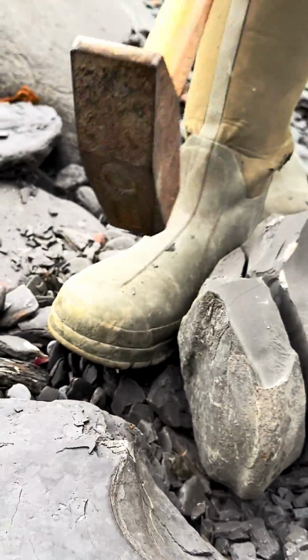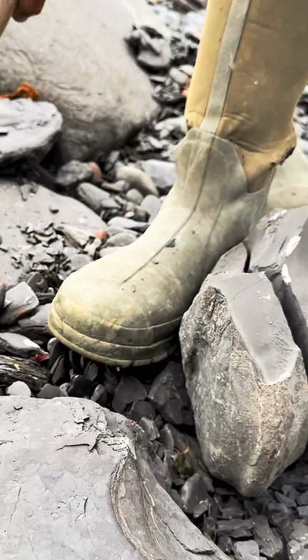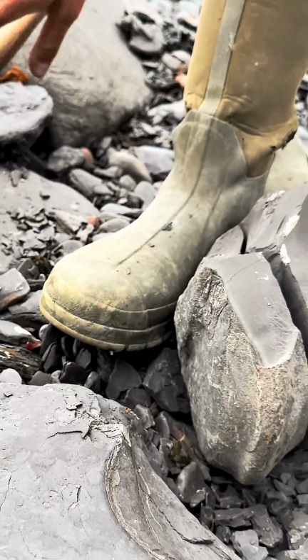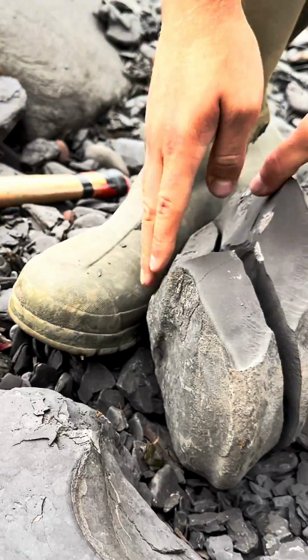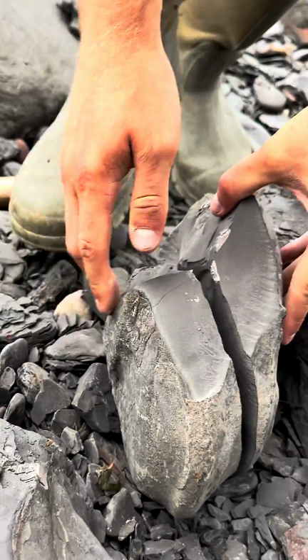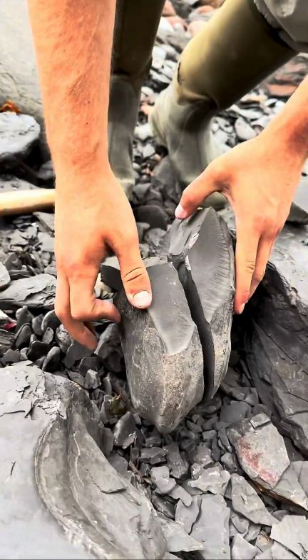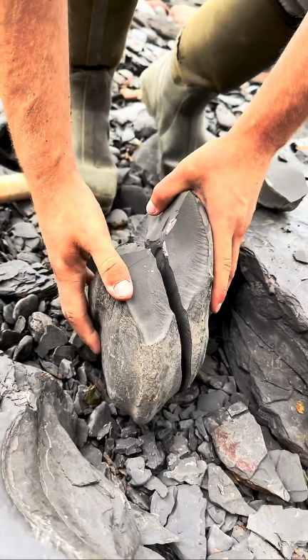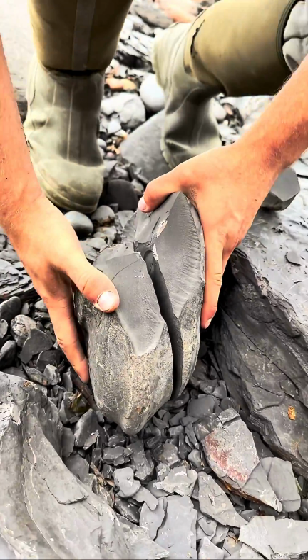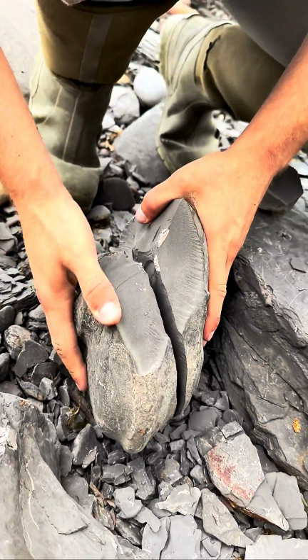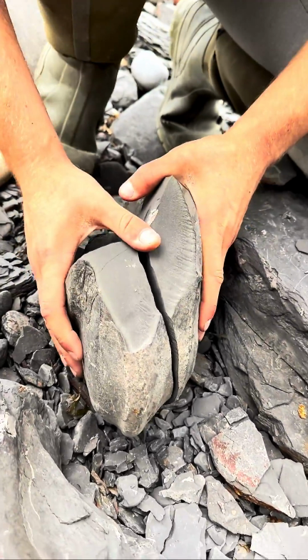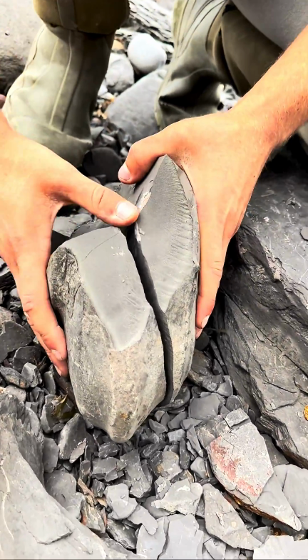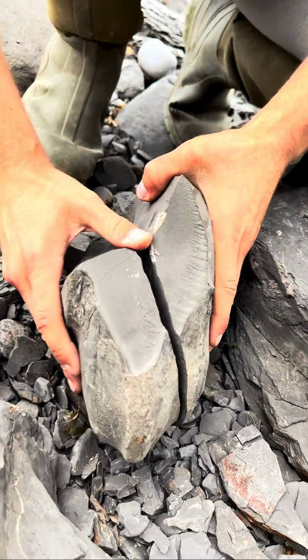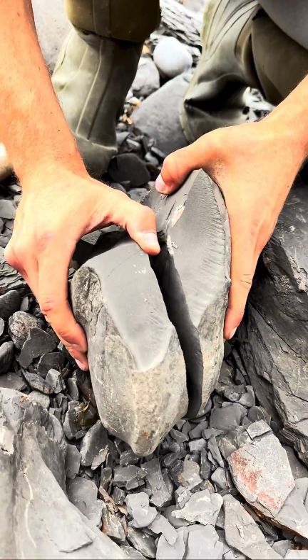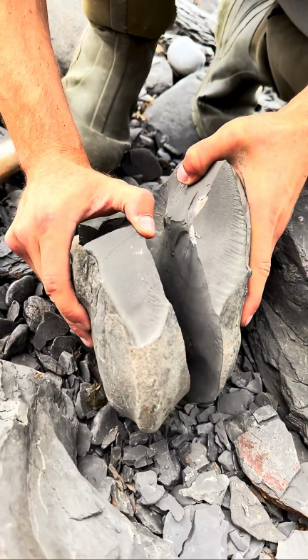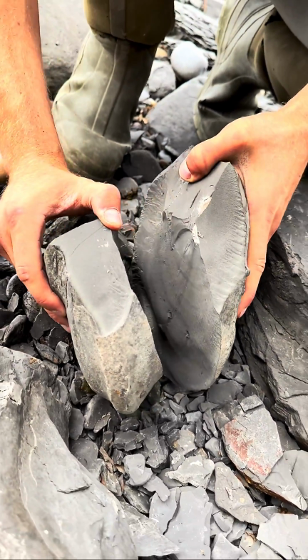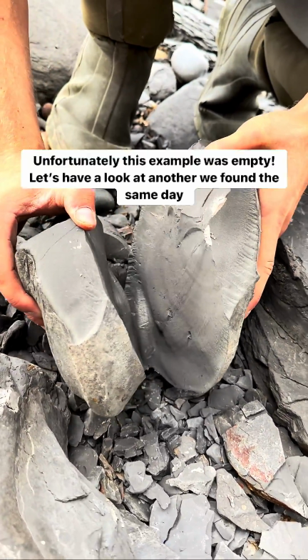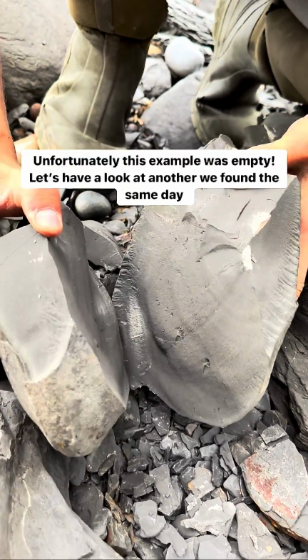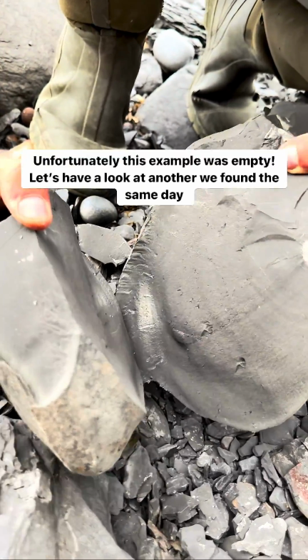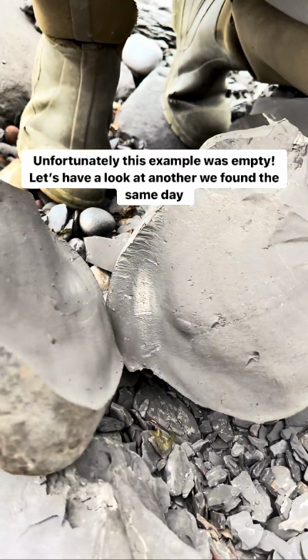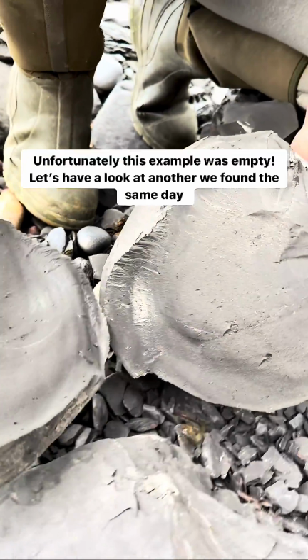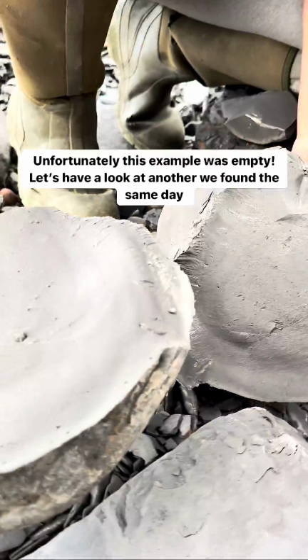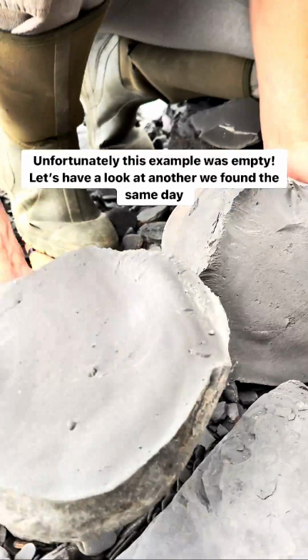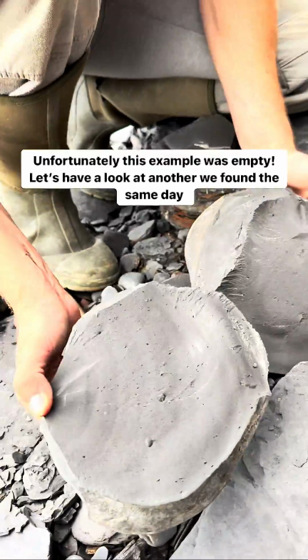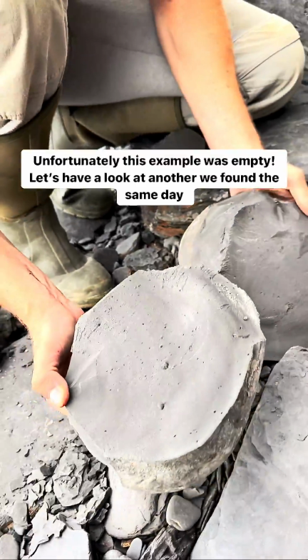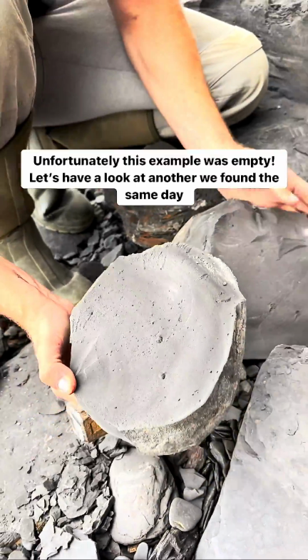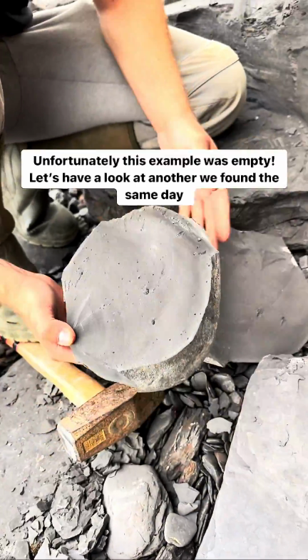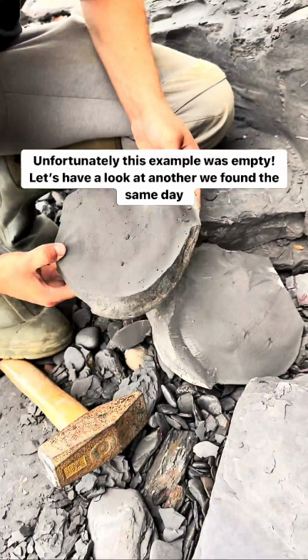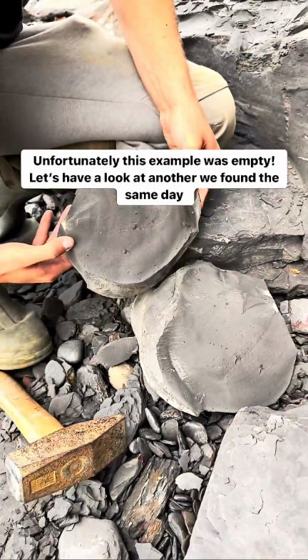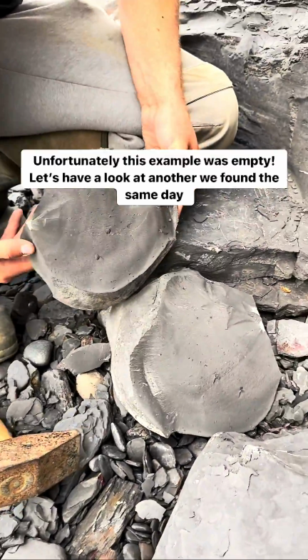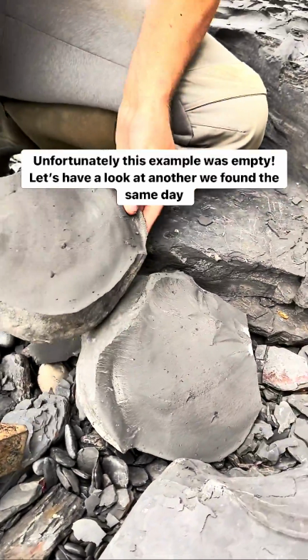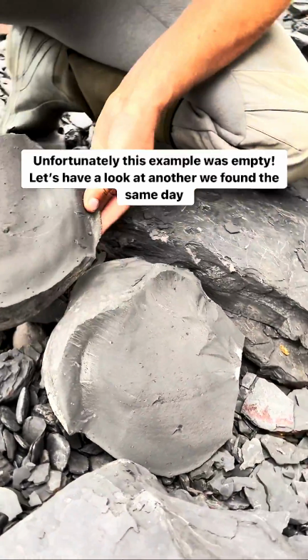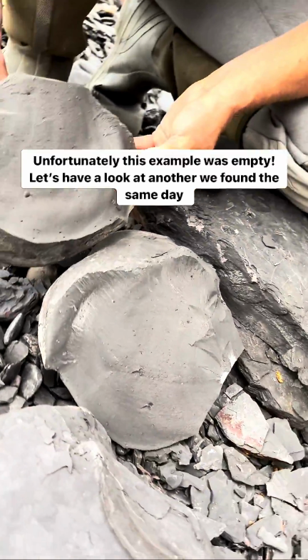There we go, let's have a look. Oh, unfortunately it's completely empty.